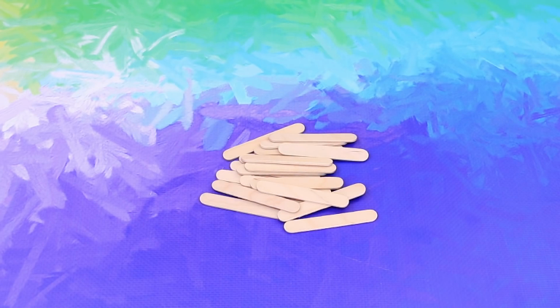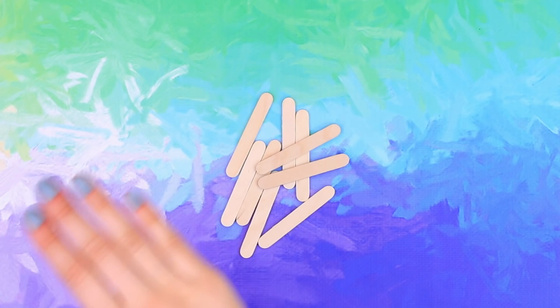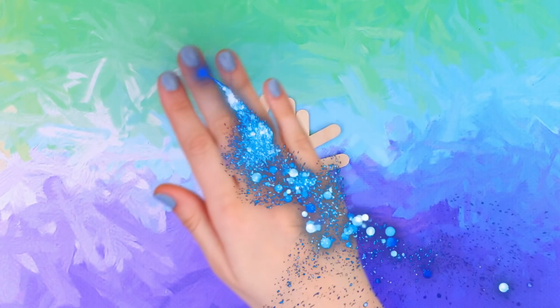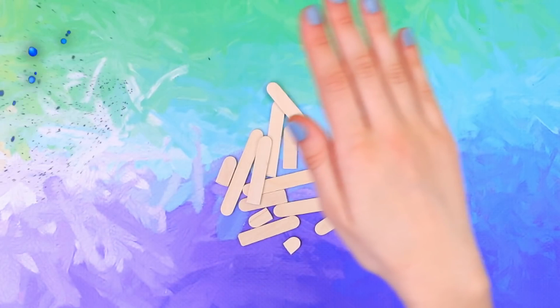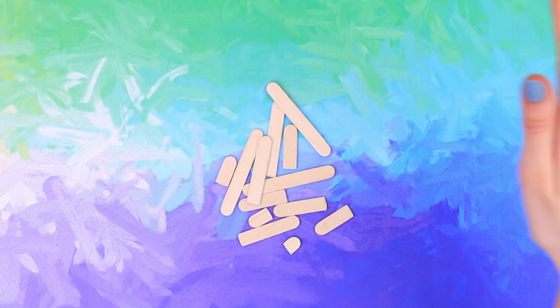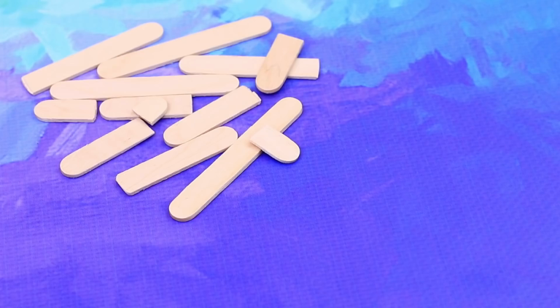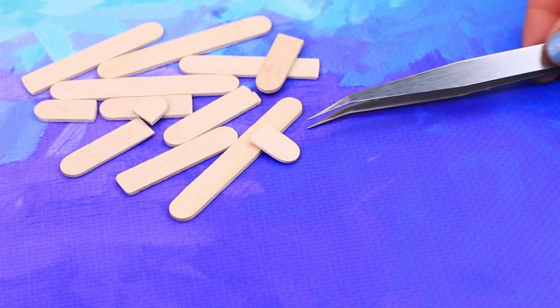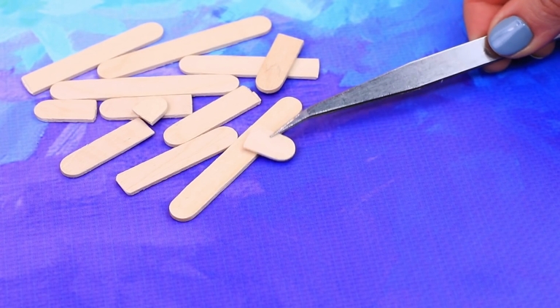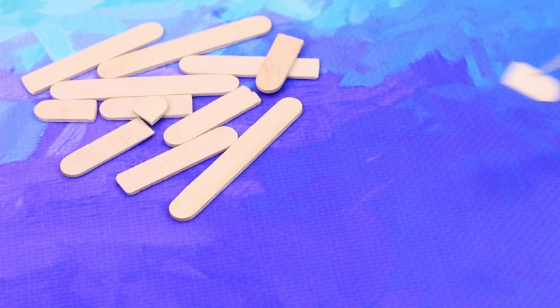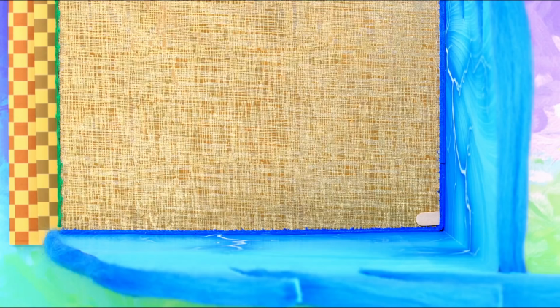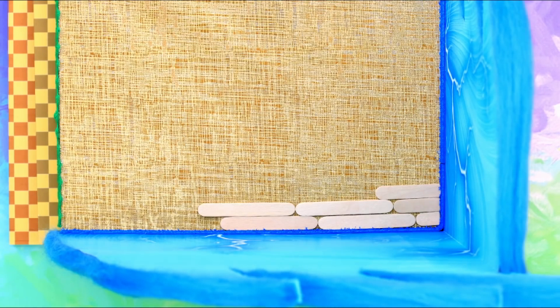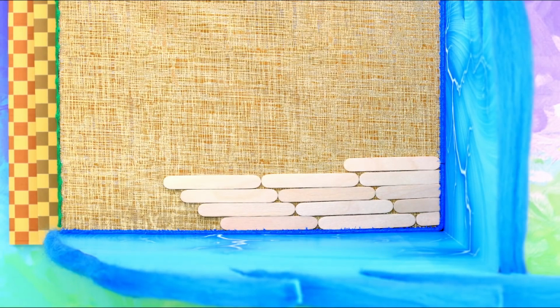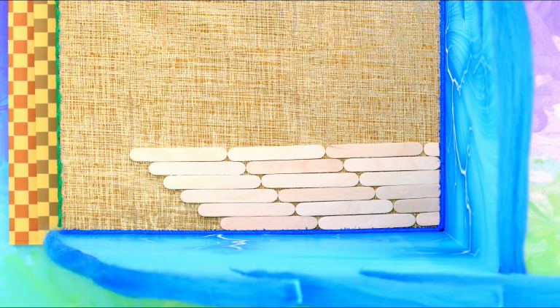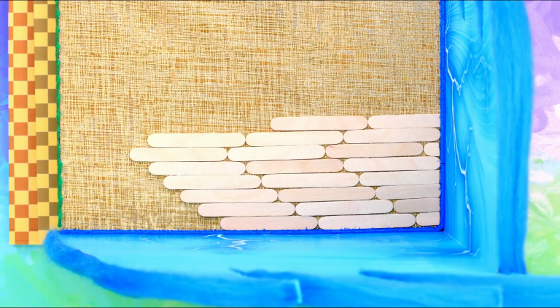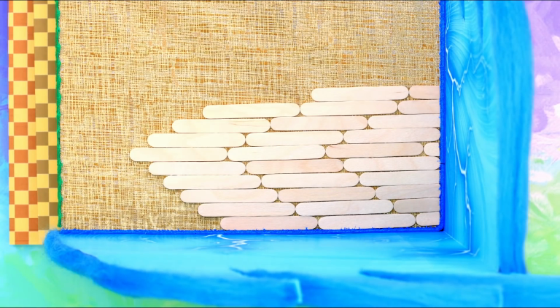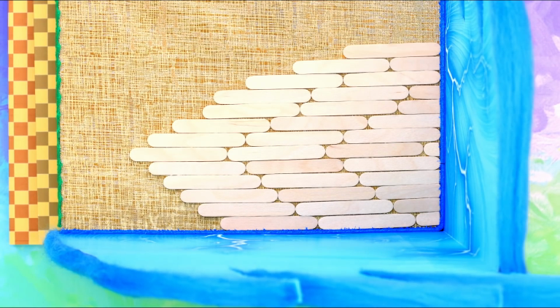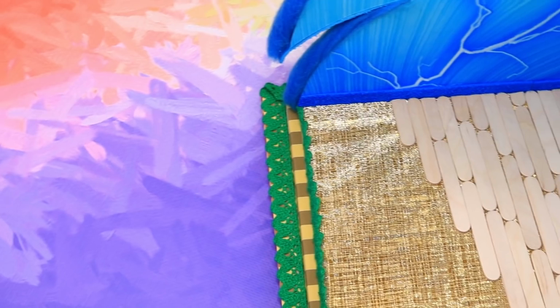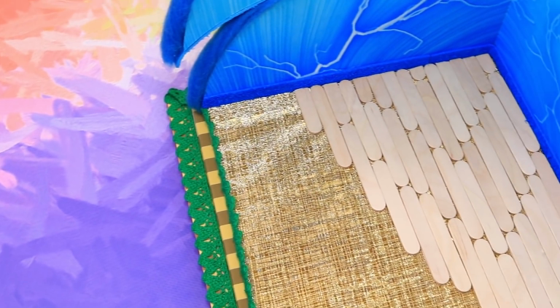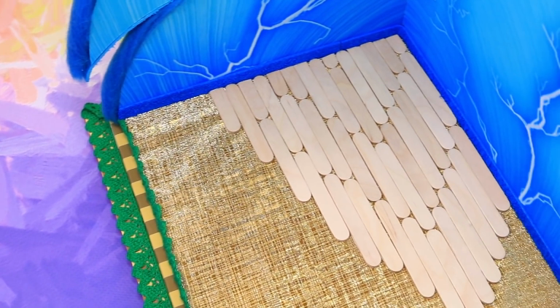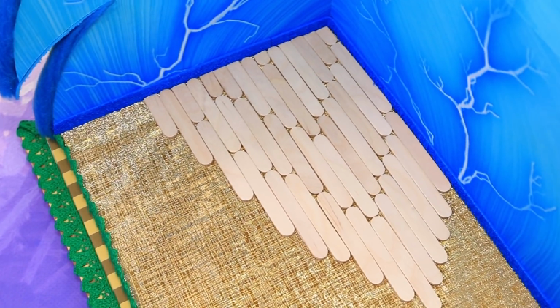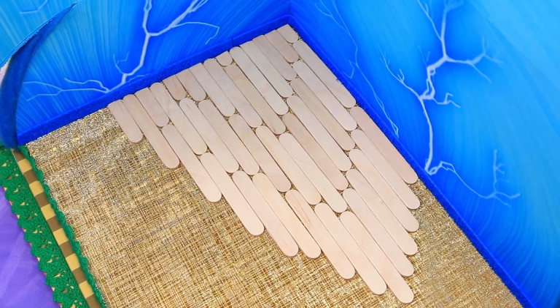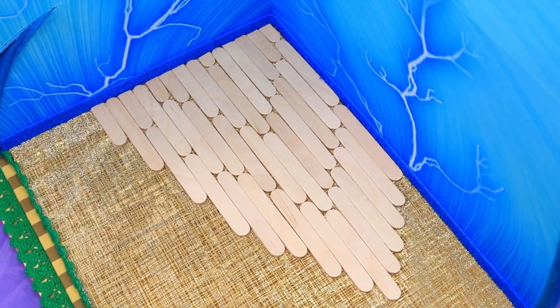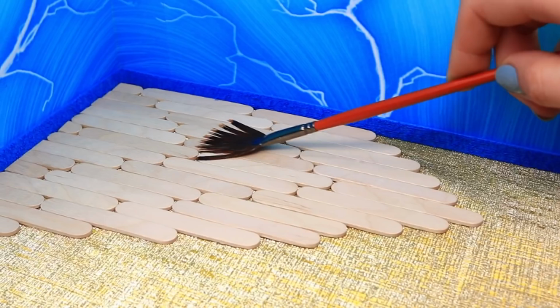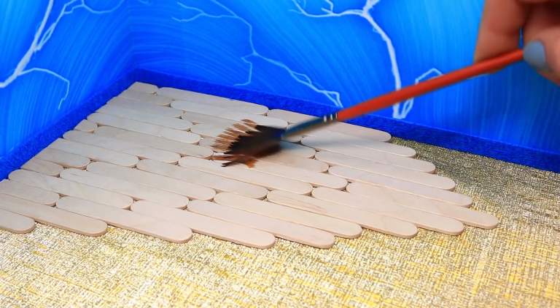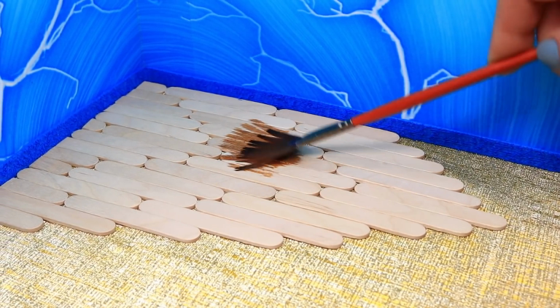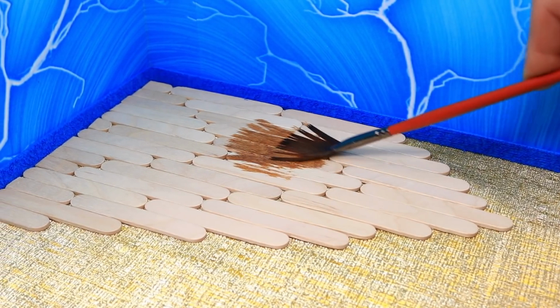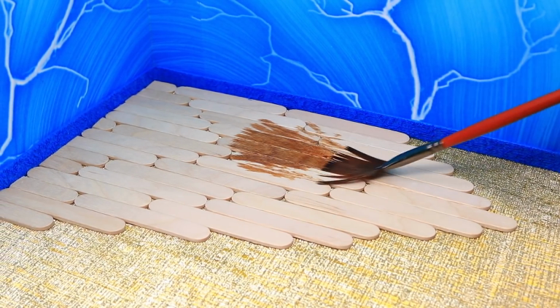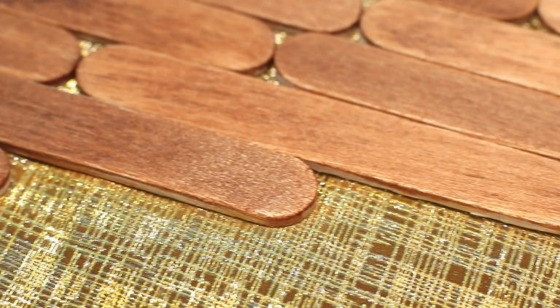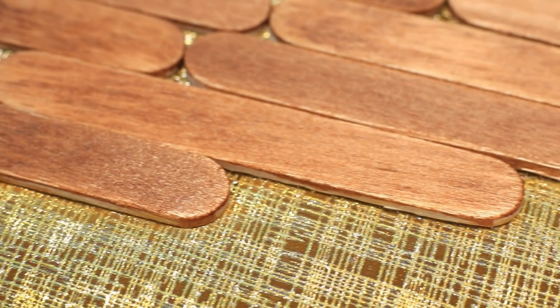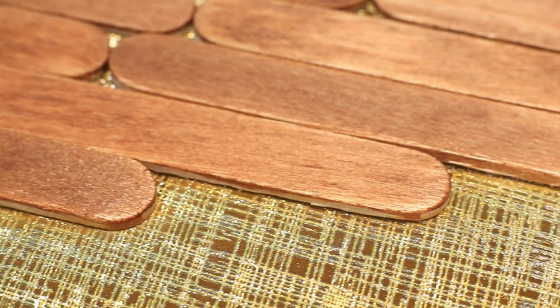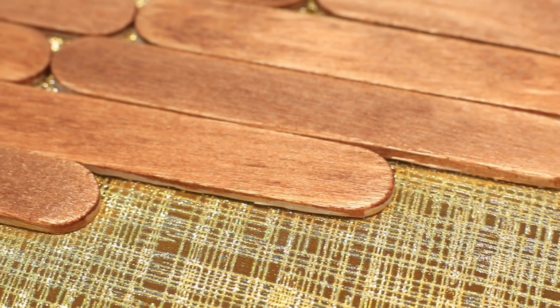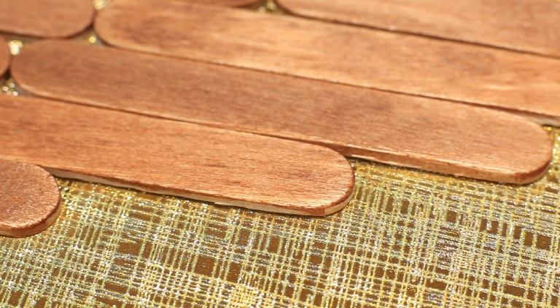Popsicle sticks turn into the floor. Add them. Cover the wood with wood stain — it's a very responsible job!